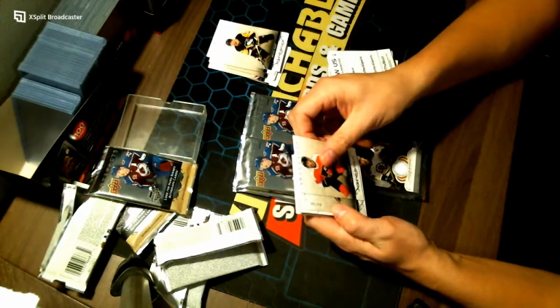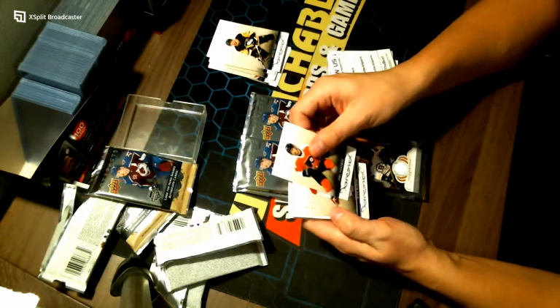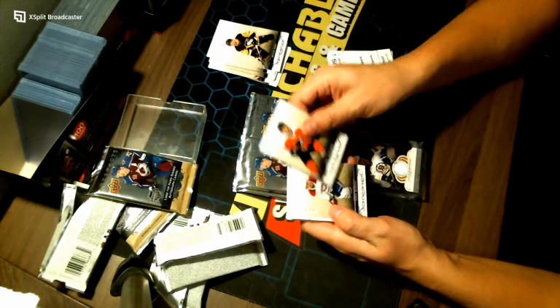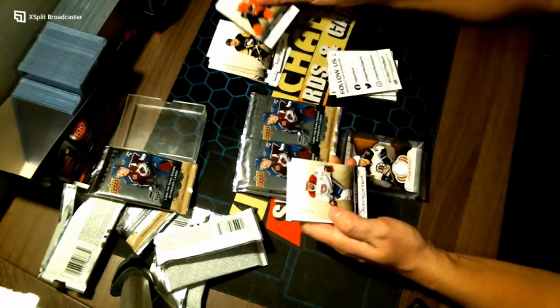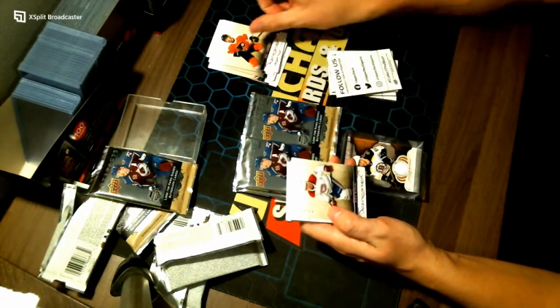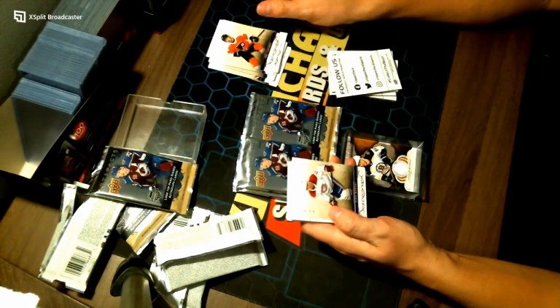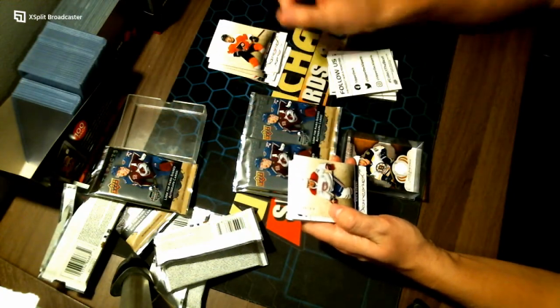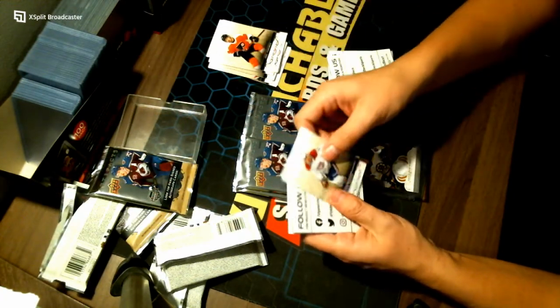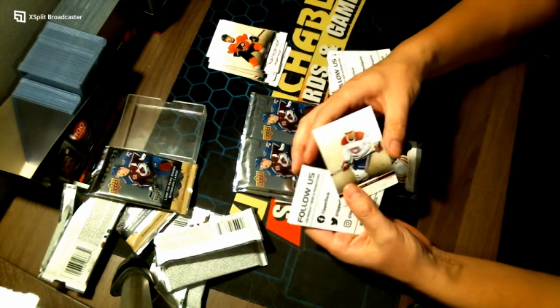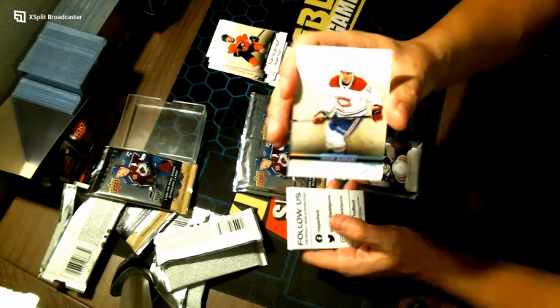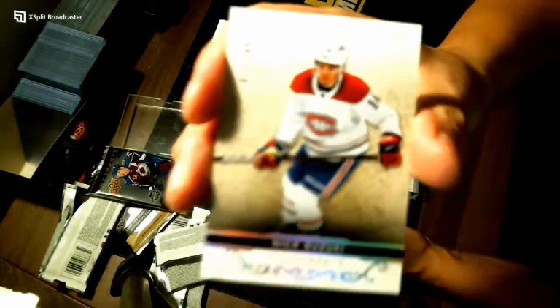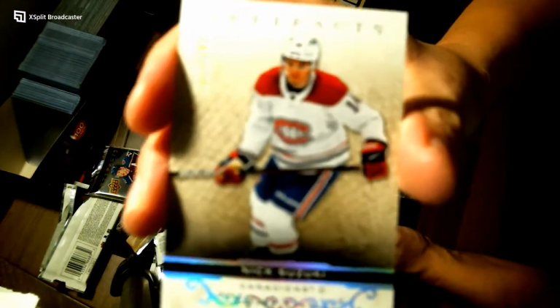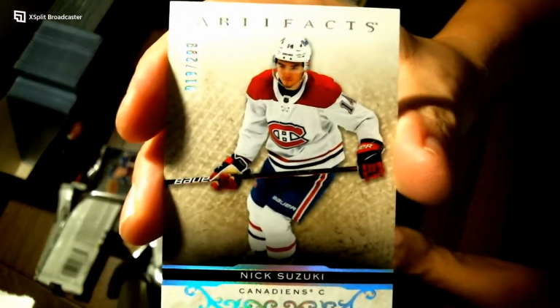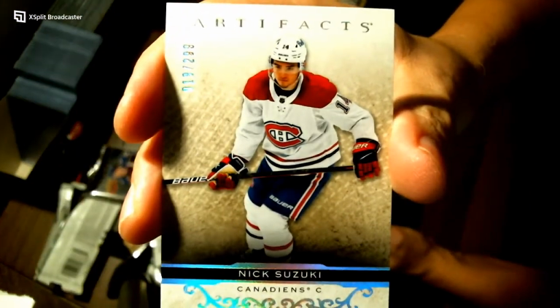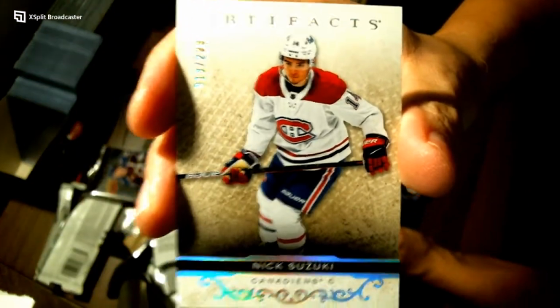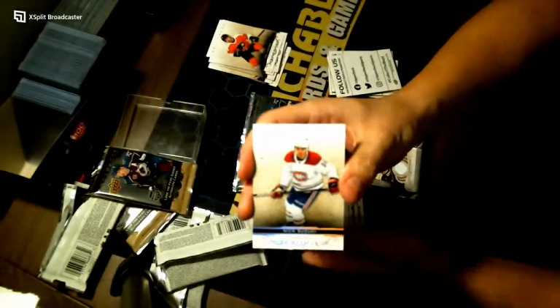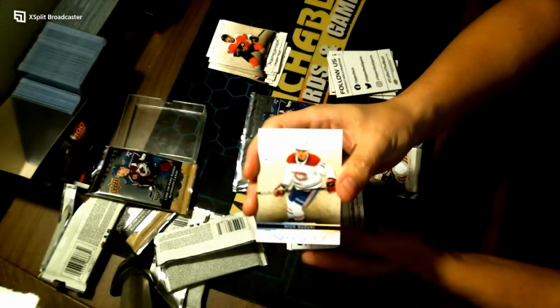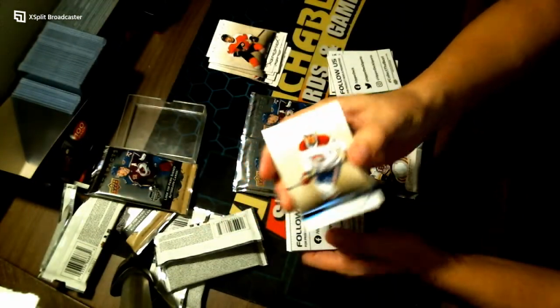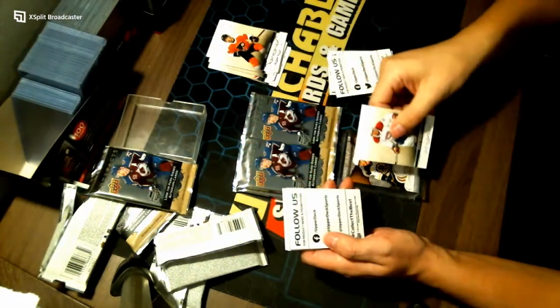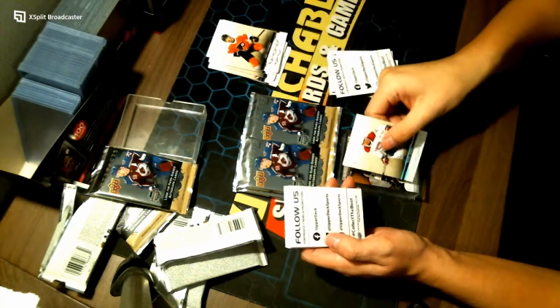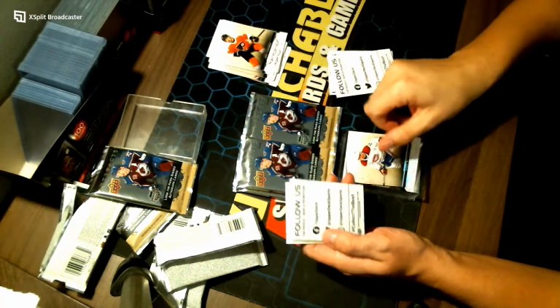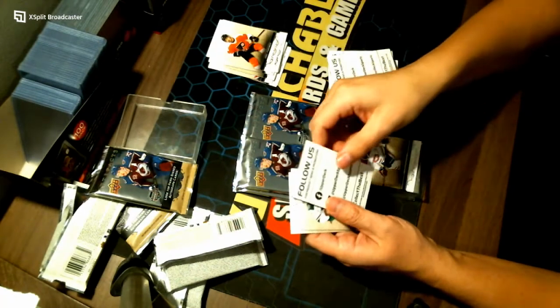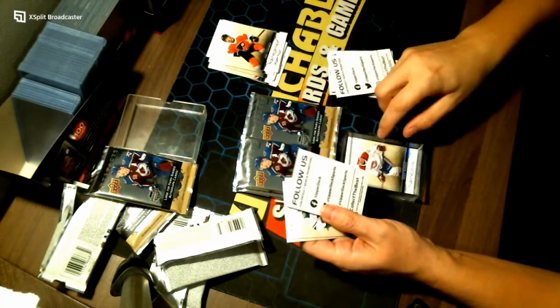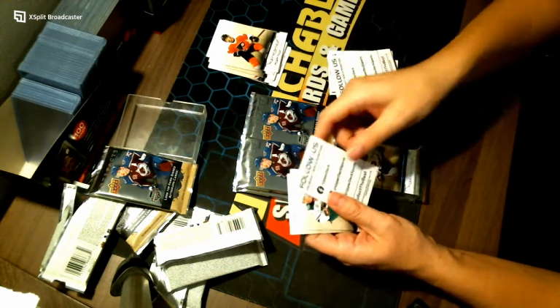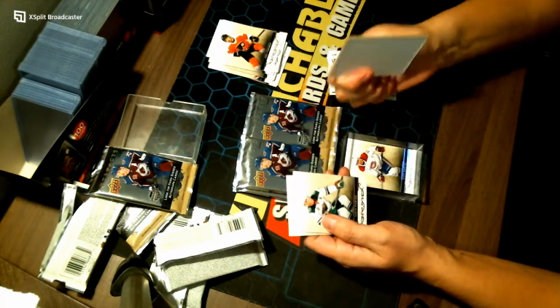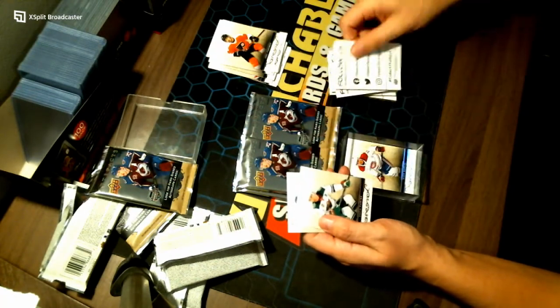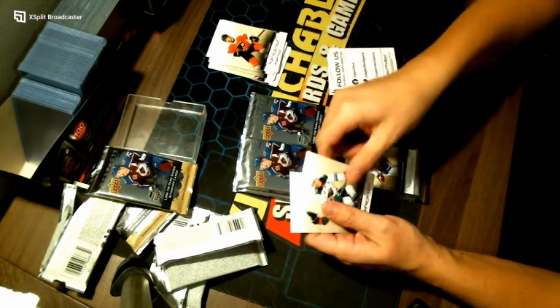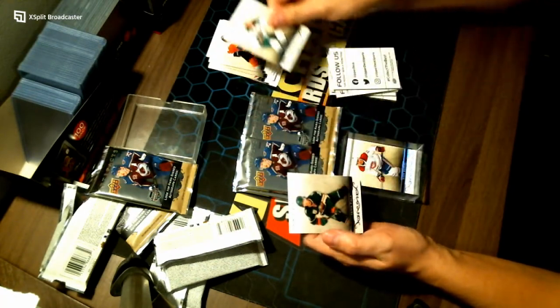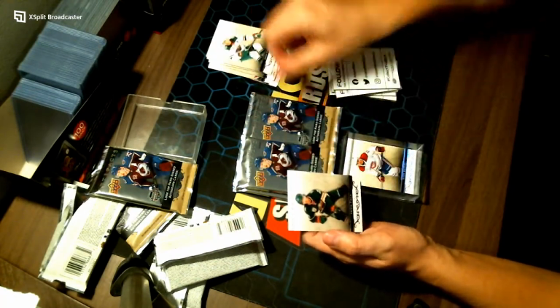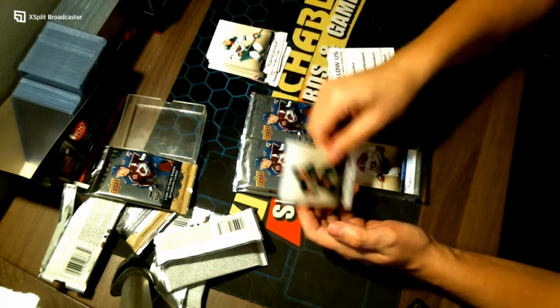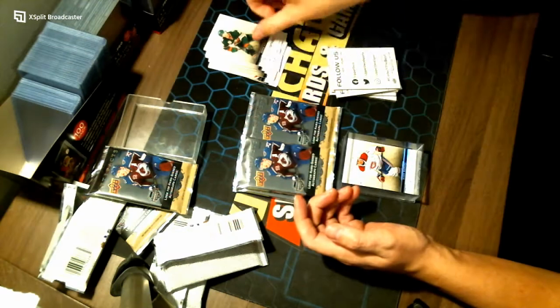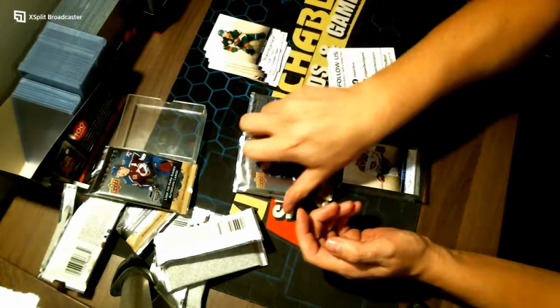Out of 2,999 — oh, a nice Nick Suzuki going to your Montreal Canadiens. Filler, filler, two base cards.